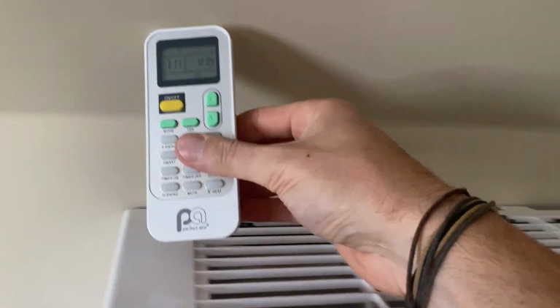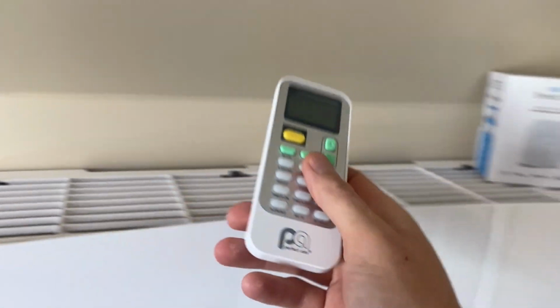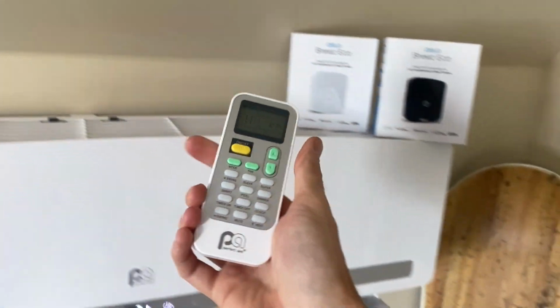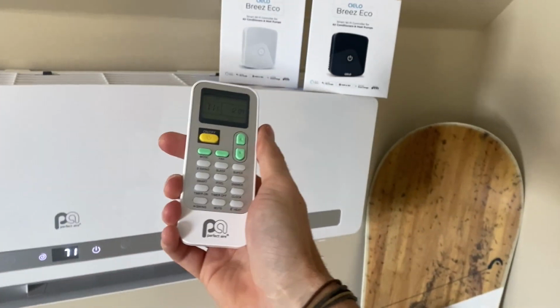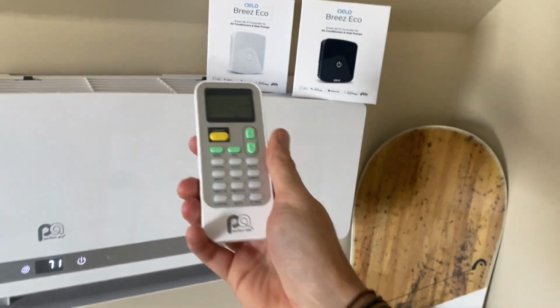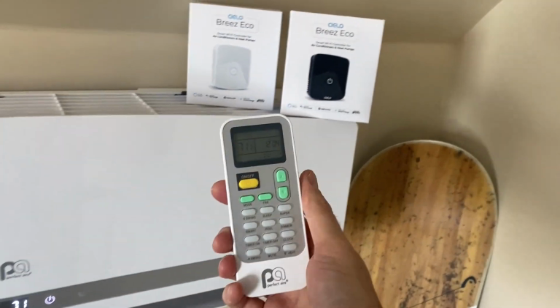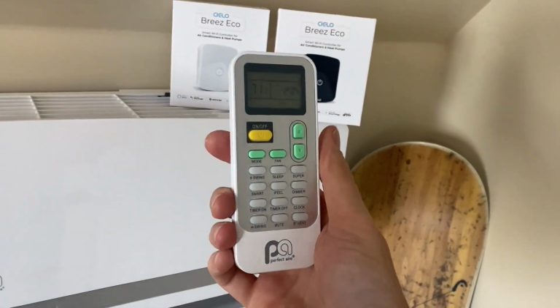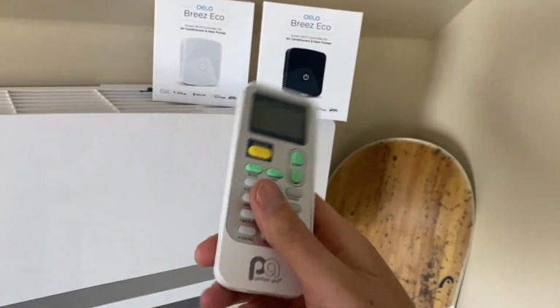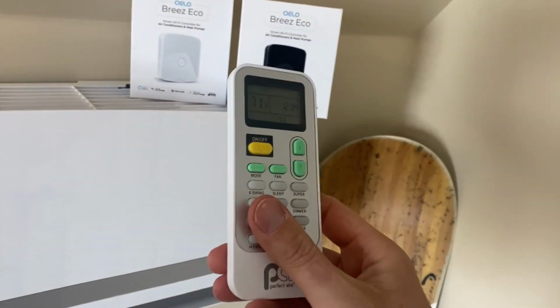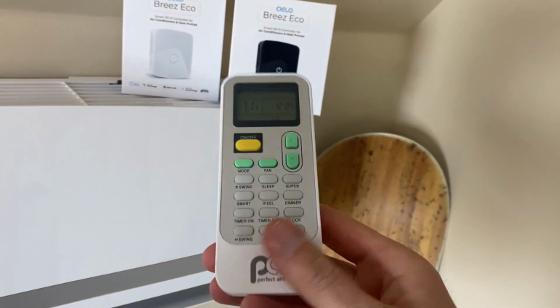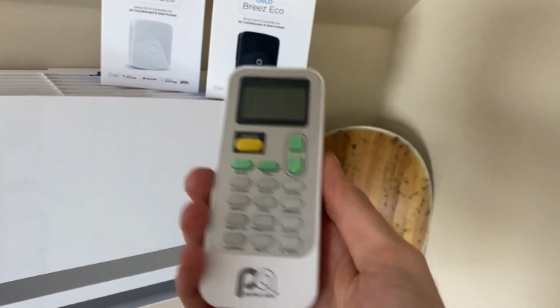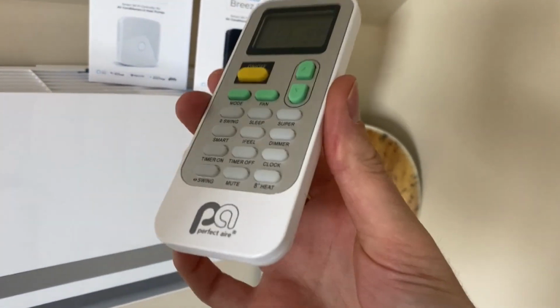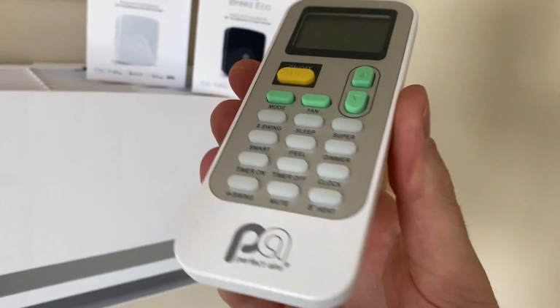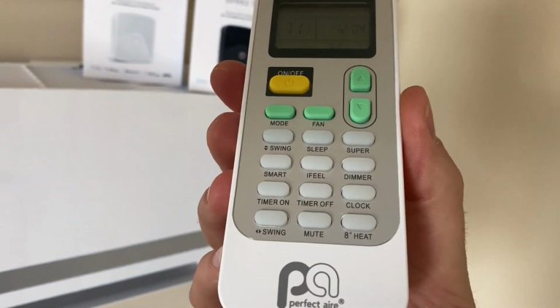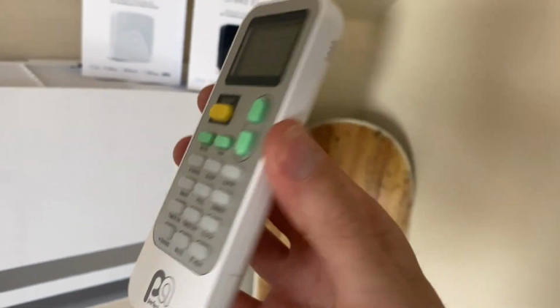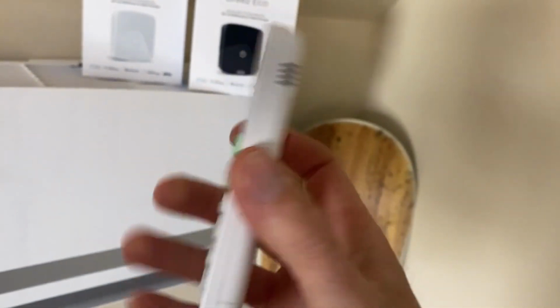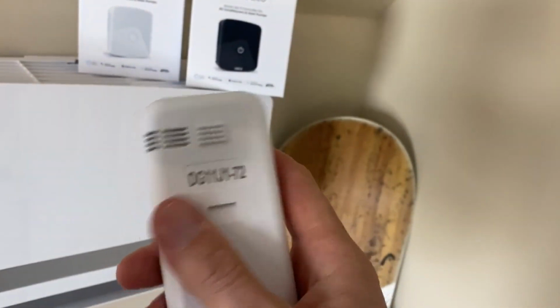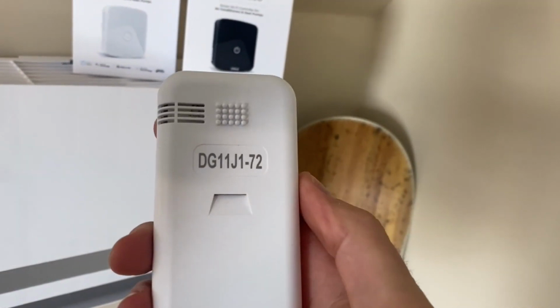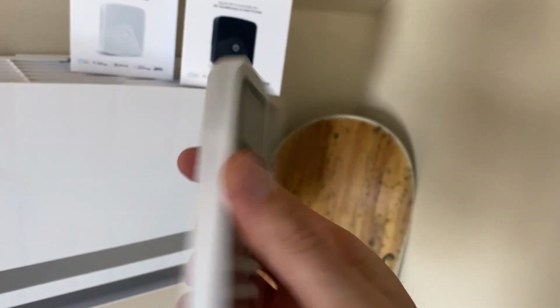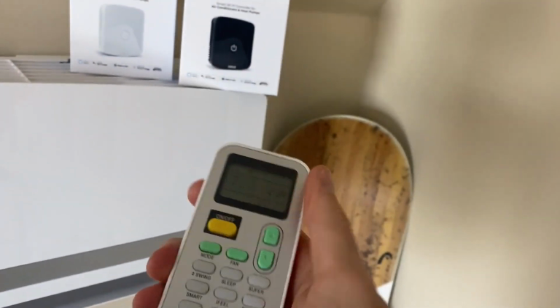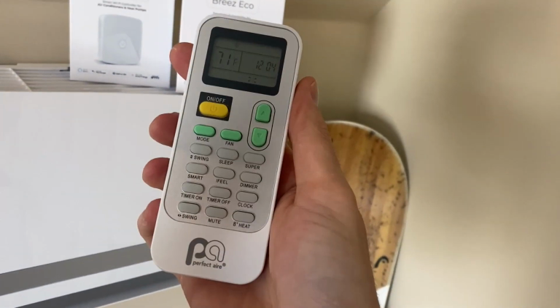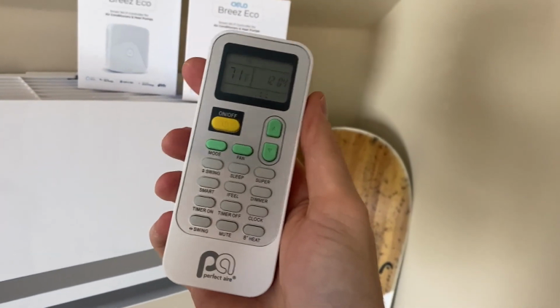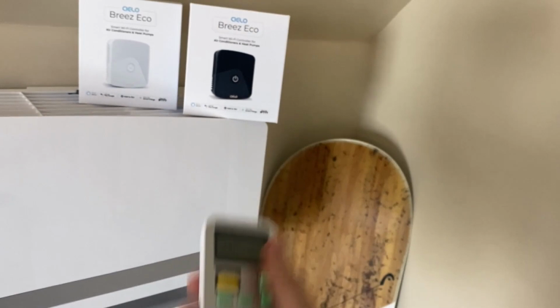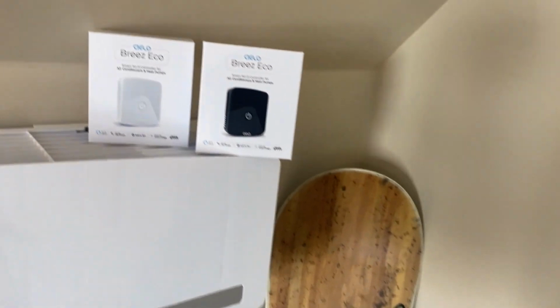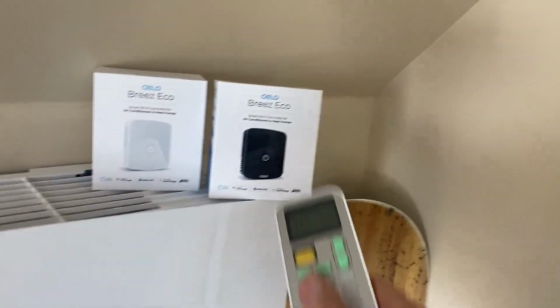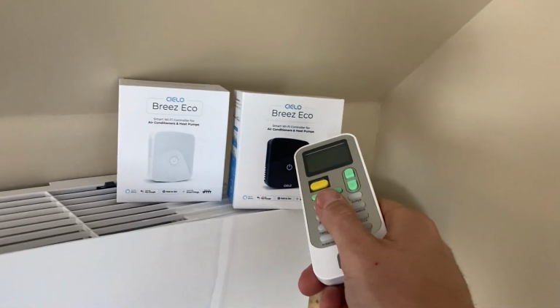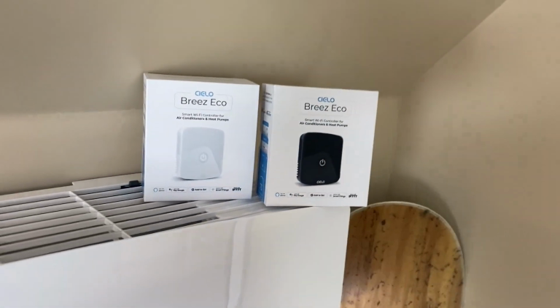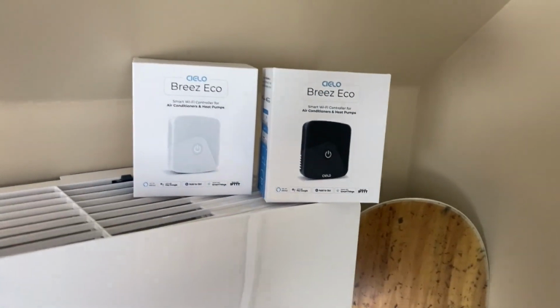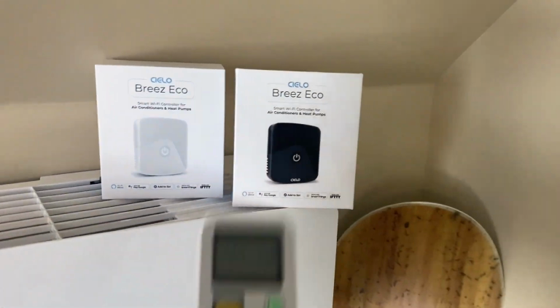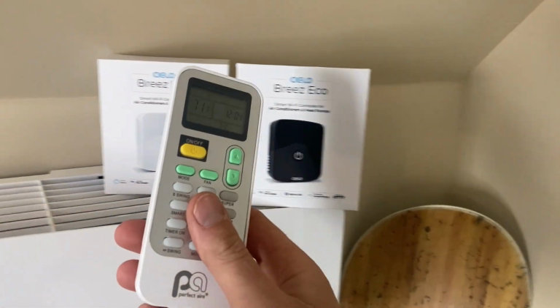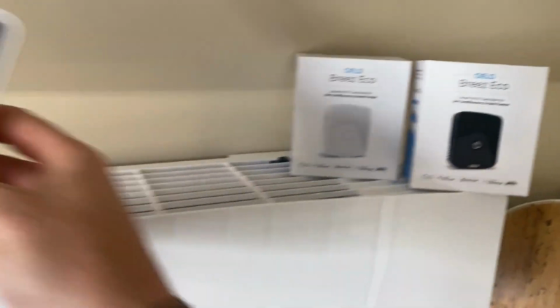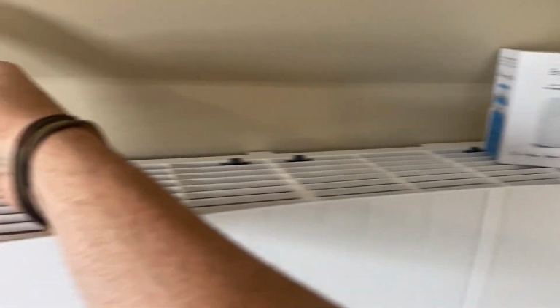Before making your purchase of a Silo Breeze, you want to make sure that it's compatible. Here's the remote that came with my mini split — I'll provide a link below — but they have a list of compatible remotes on their website, and you just want to make sure you can locate yours on their site to make sure you're not going to have any issues.